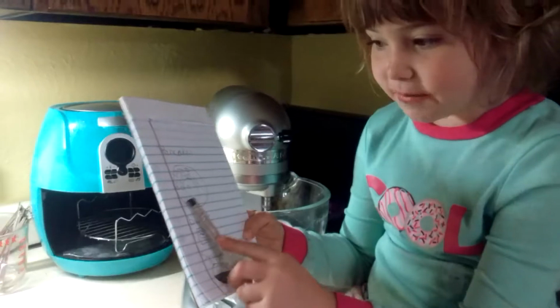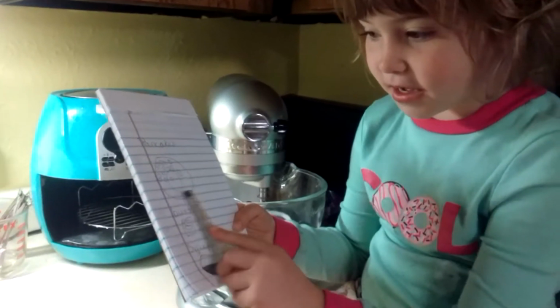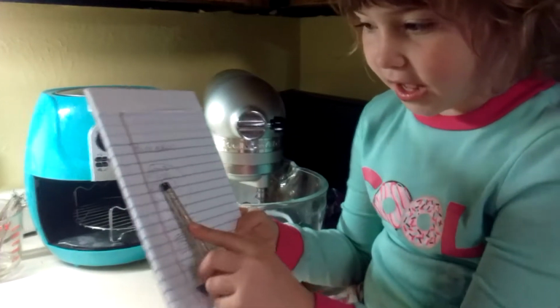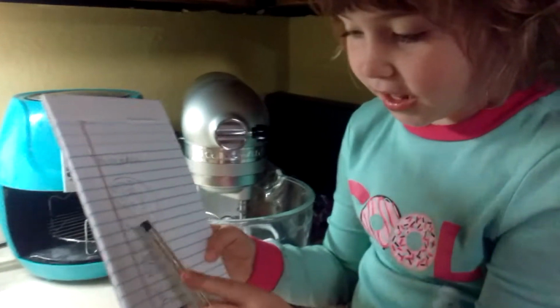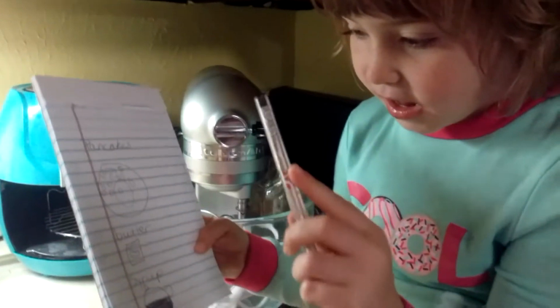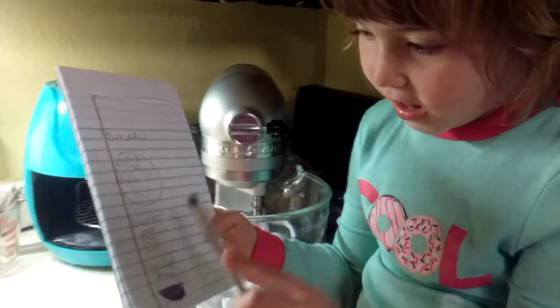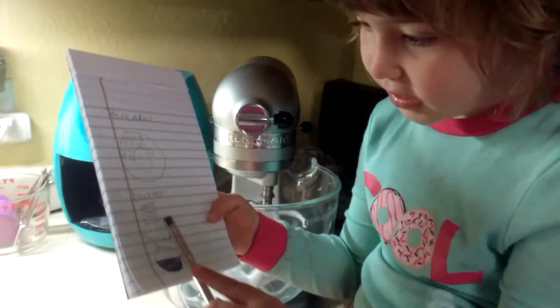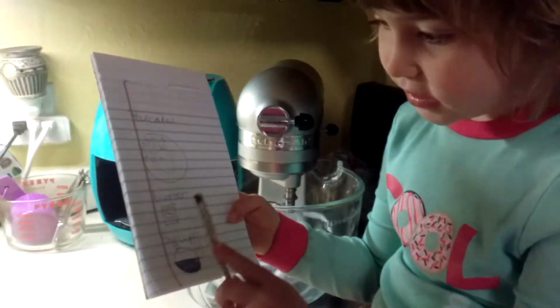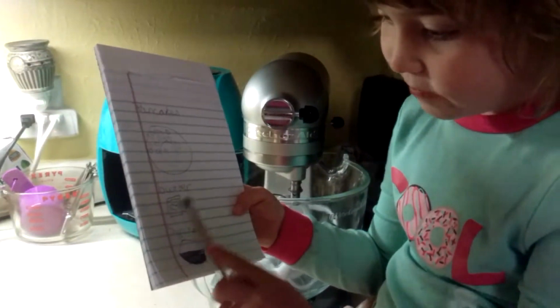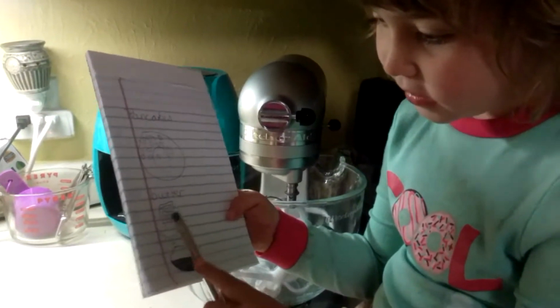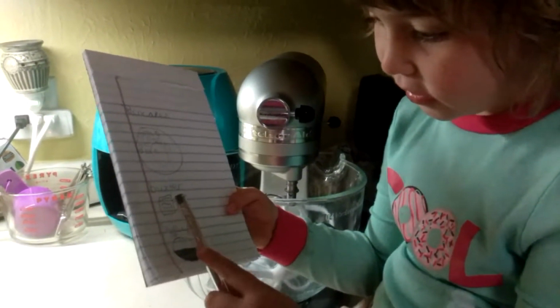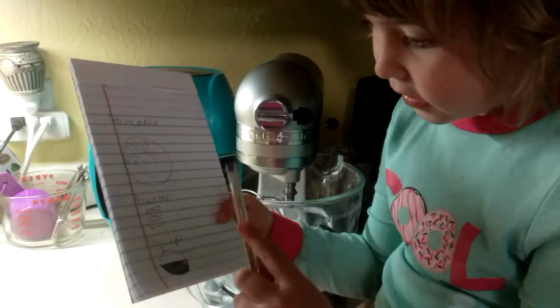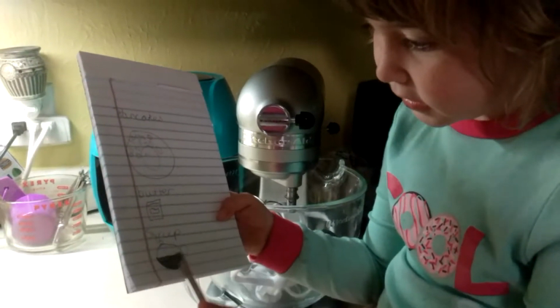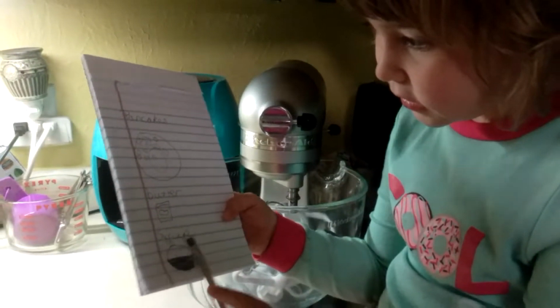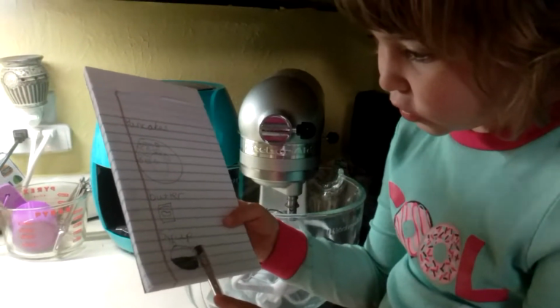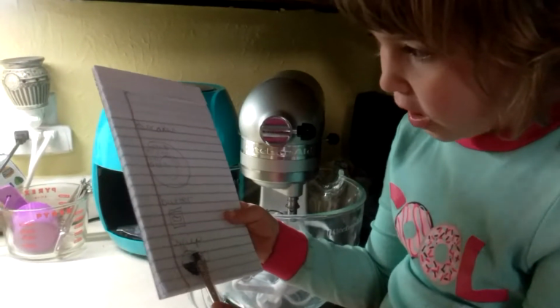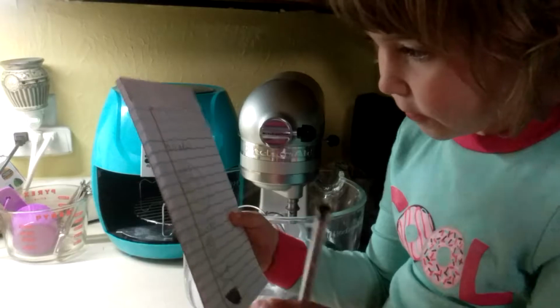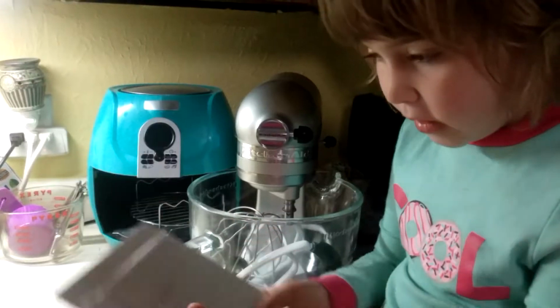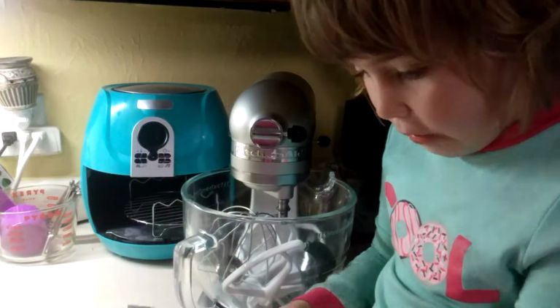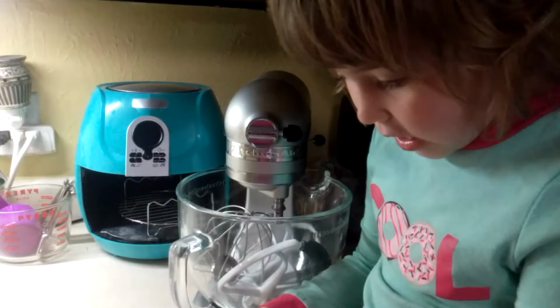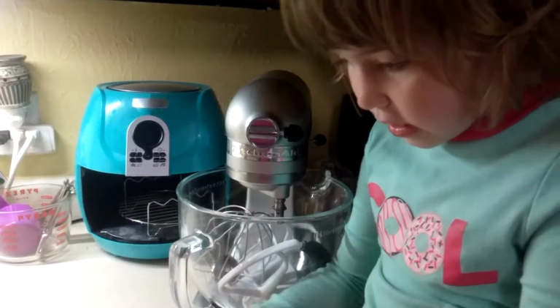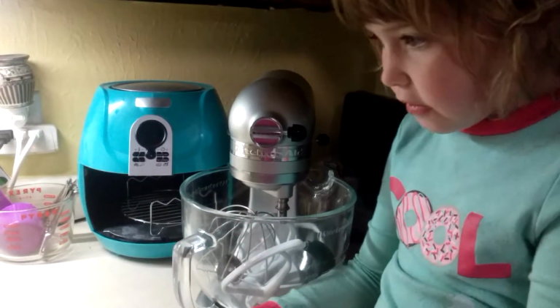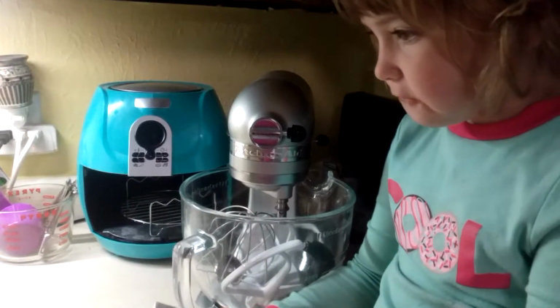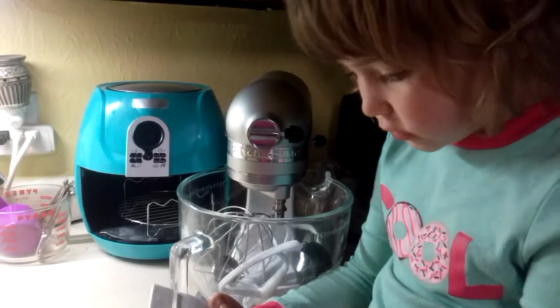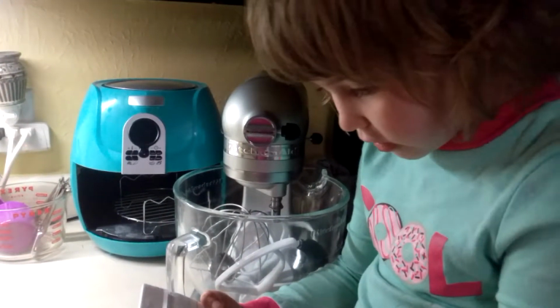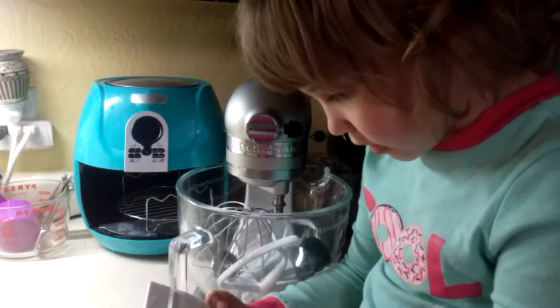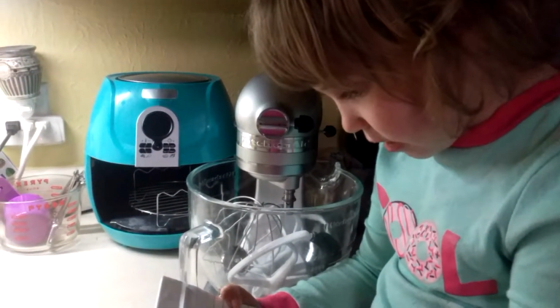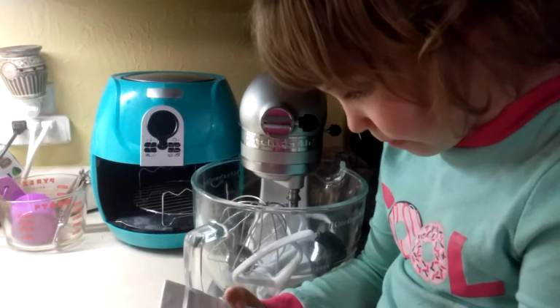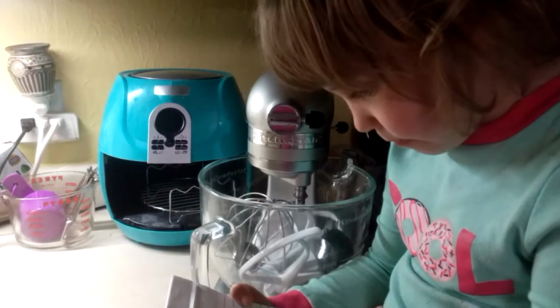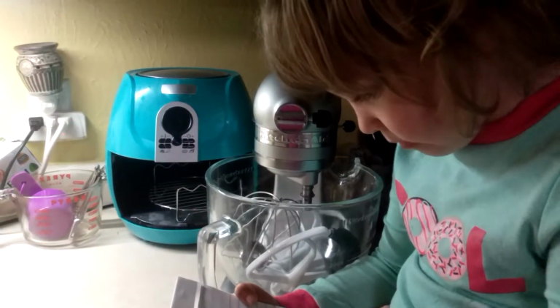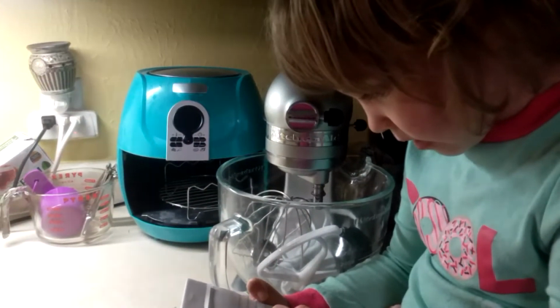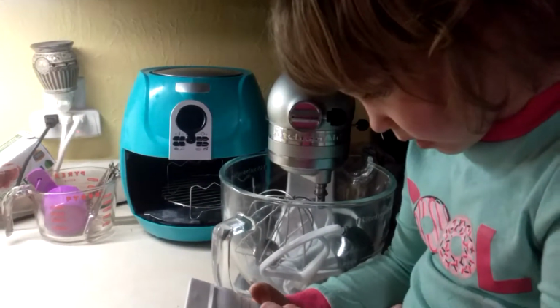Hi guys, we're gonna make some pancakes. This is the pancake, this is the butter, this is the syrup.